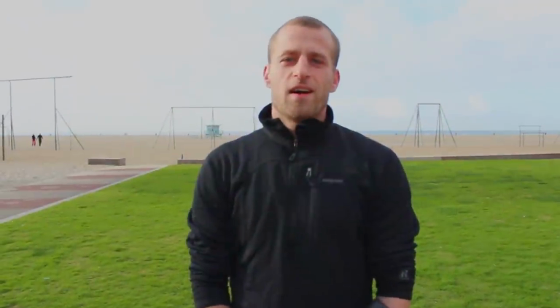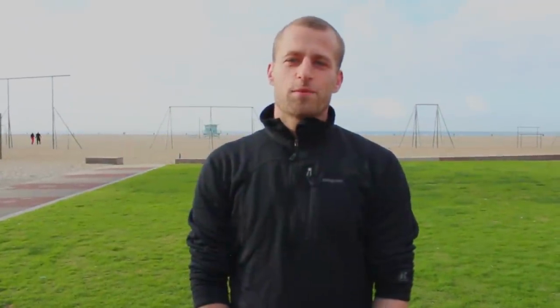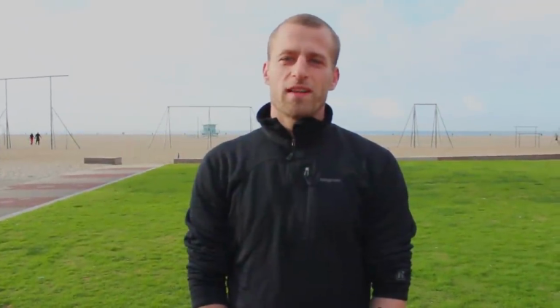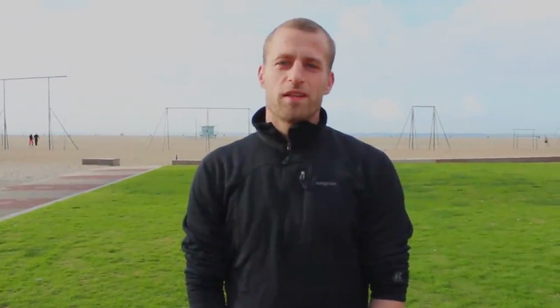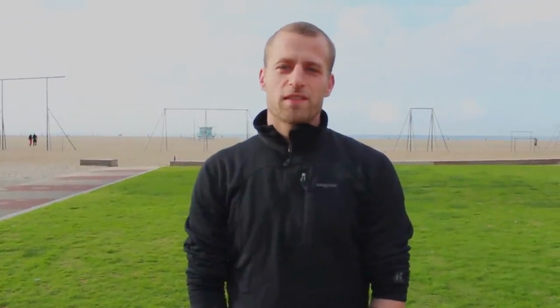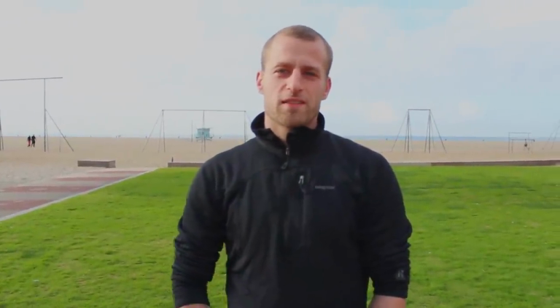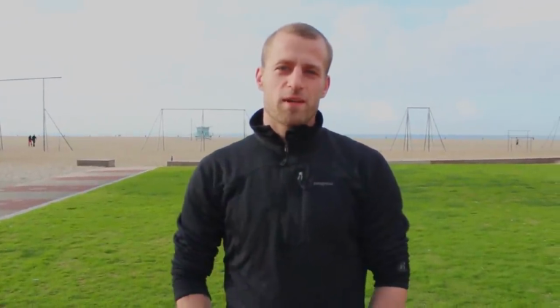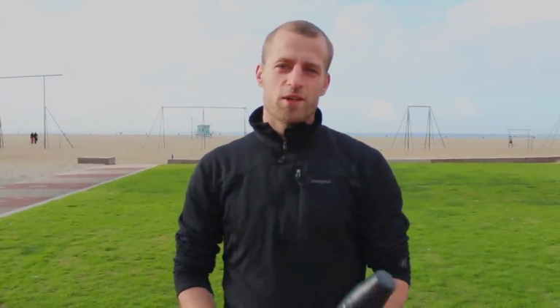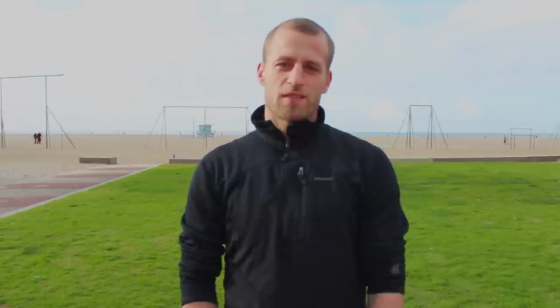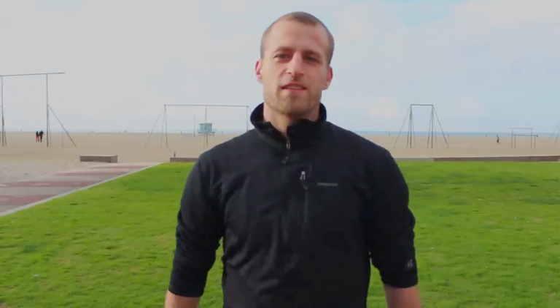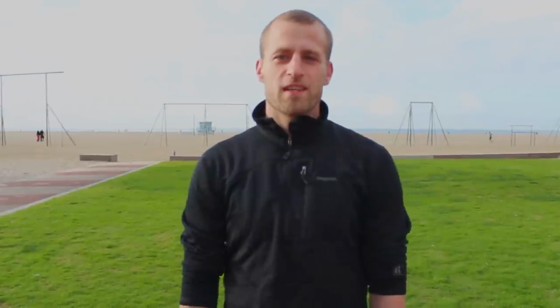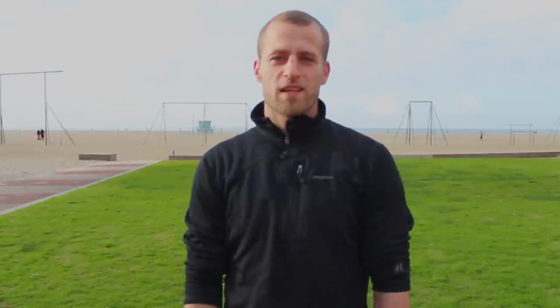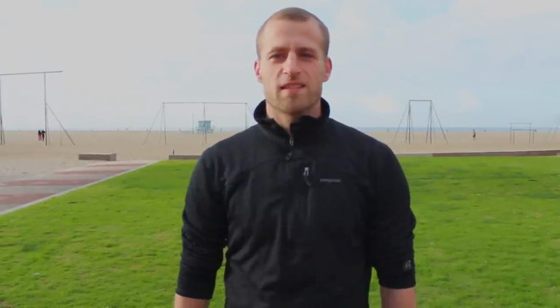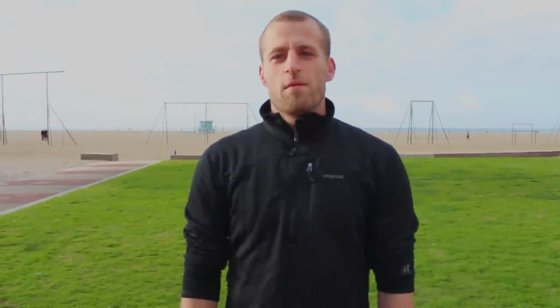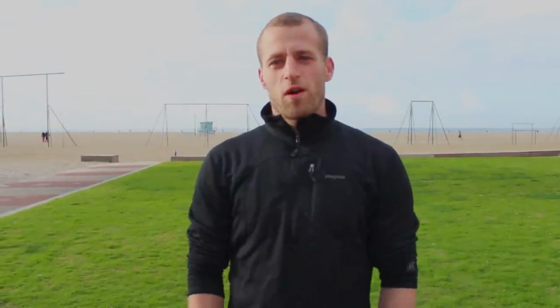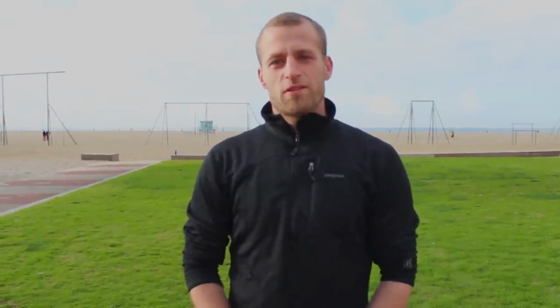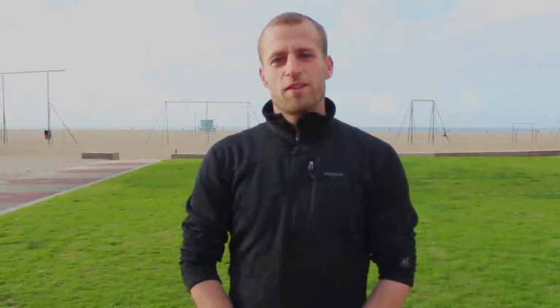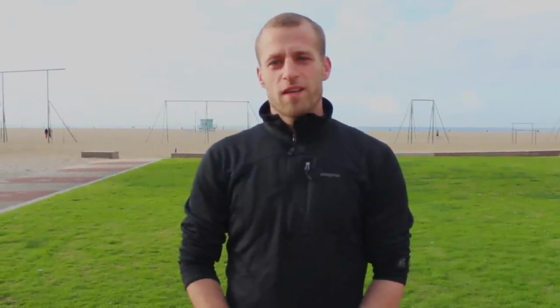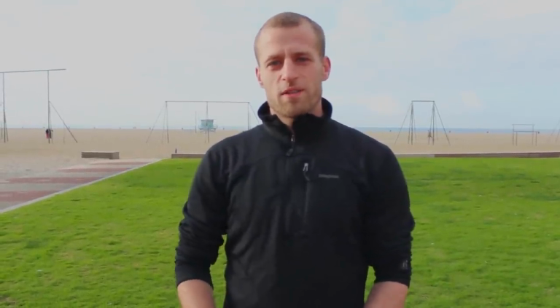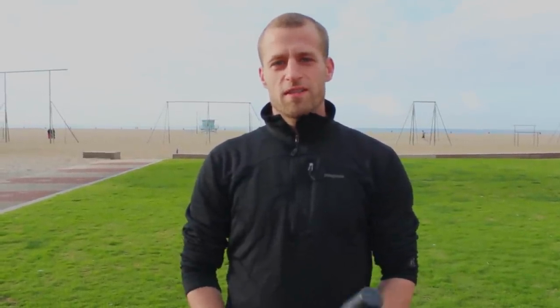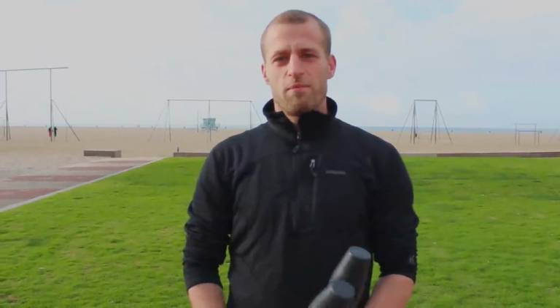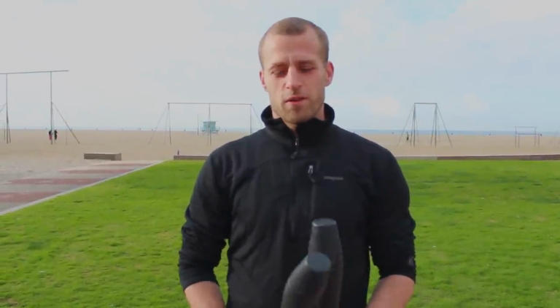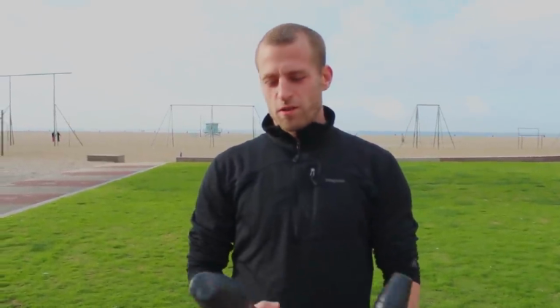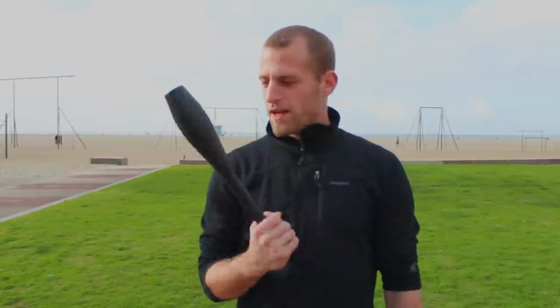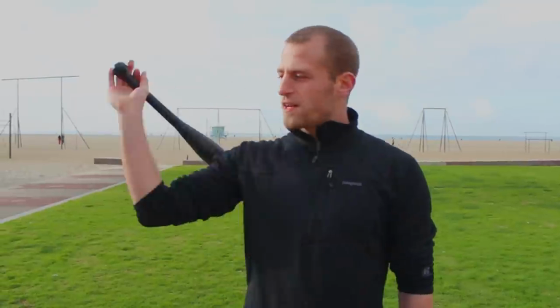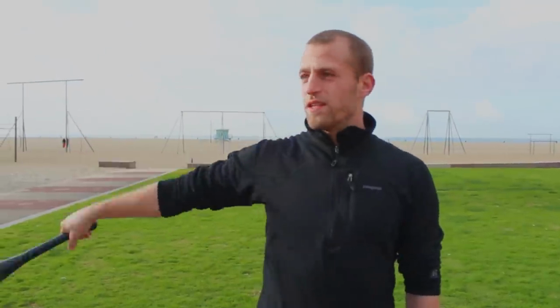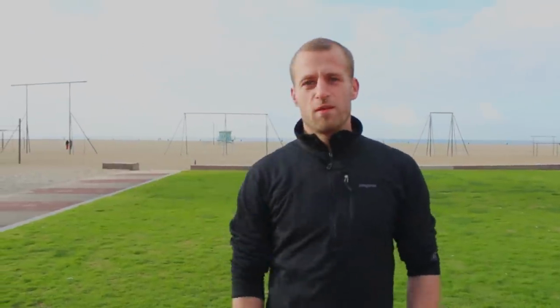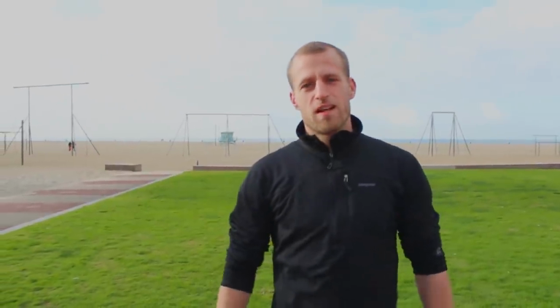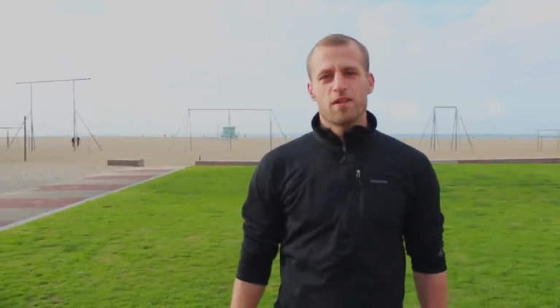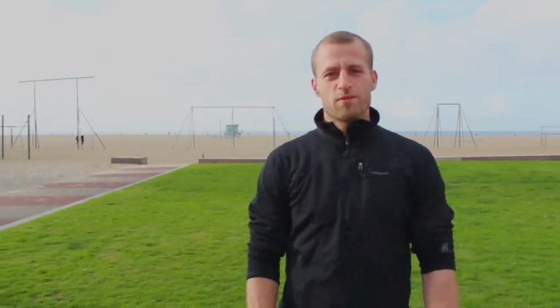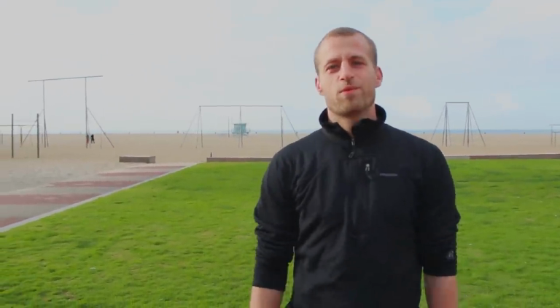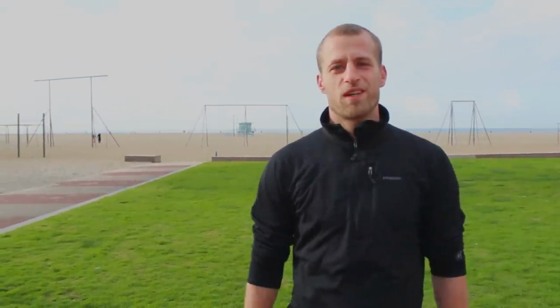Hi guys, I'm Orion Lee with Leaf Lifestyles, and today I'm going to show you some advanced Indian Club techniques. Before, in the instructional videos, I demonstrated some of the basic rotational exercises with the Indian Club, so today I'm going to show you some pretty cool stuff.